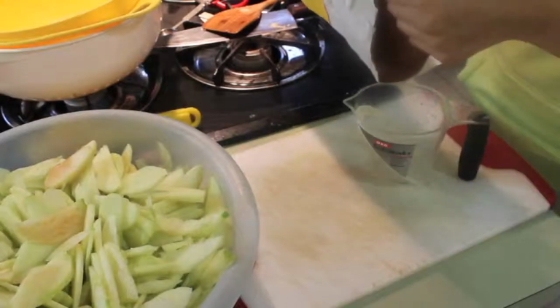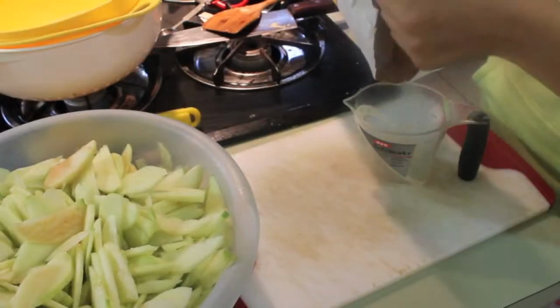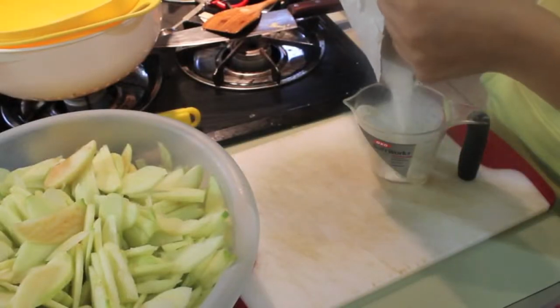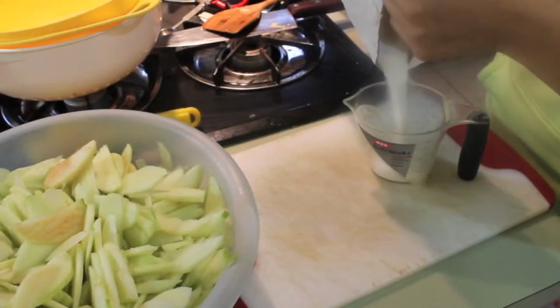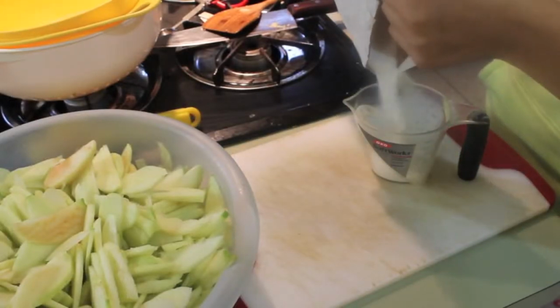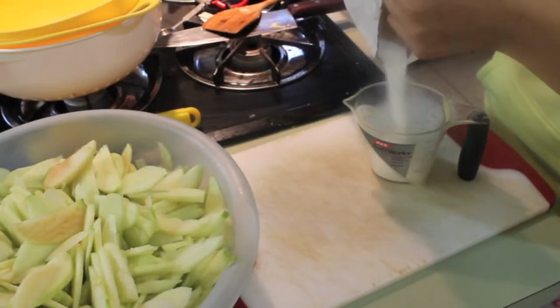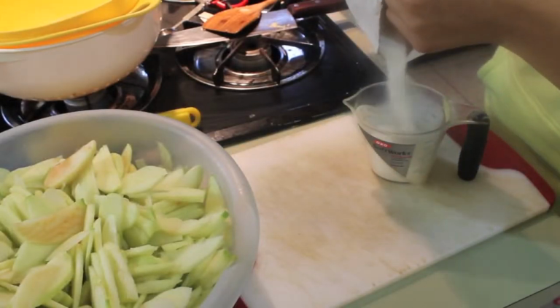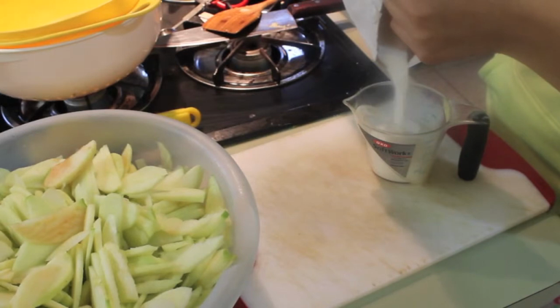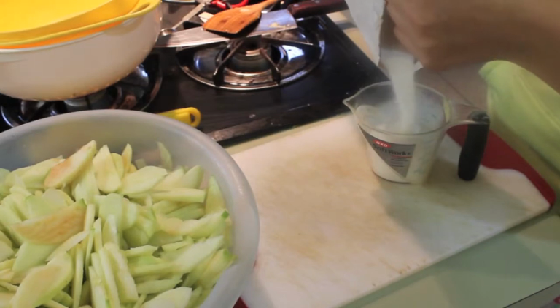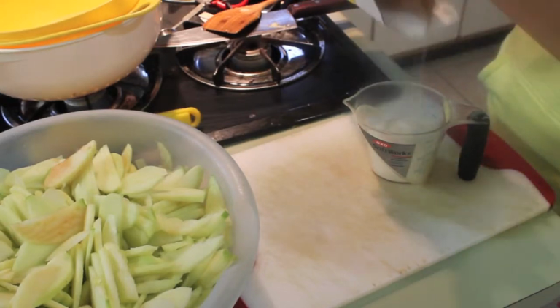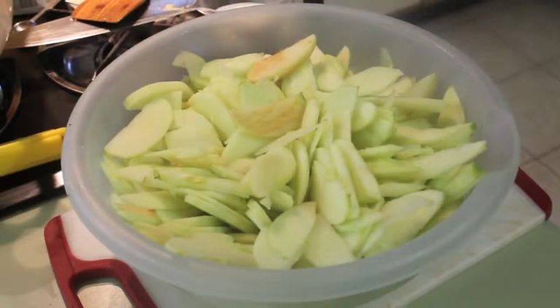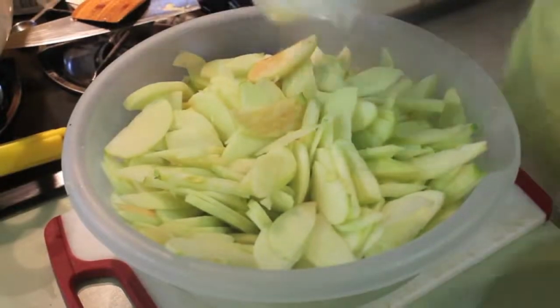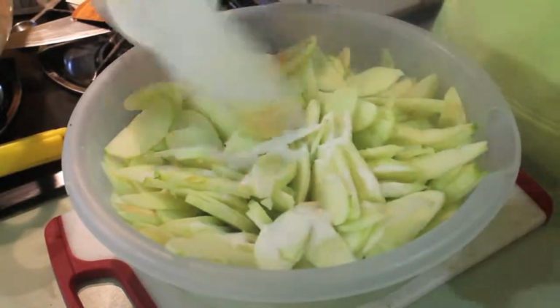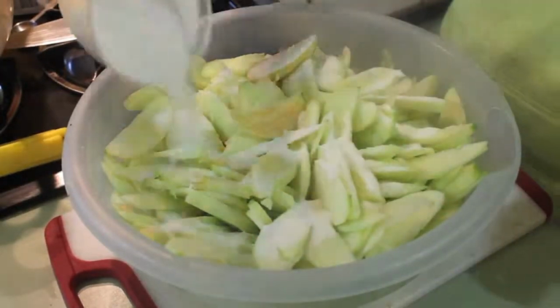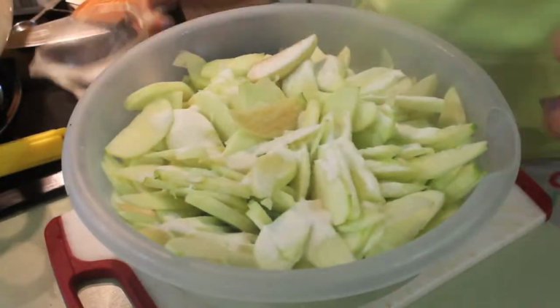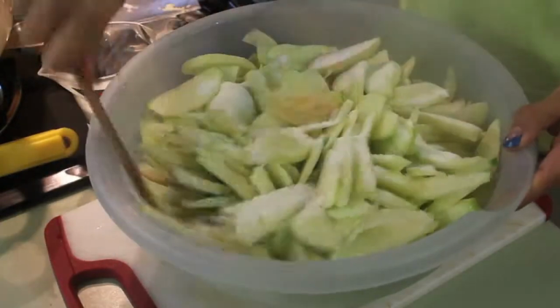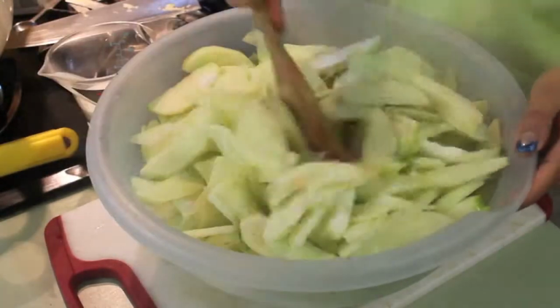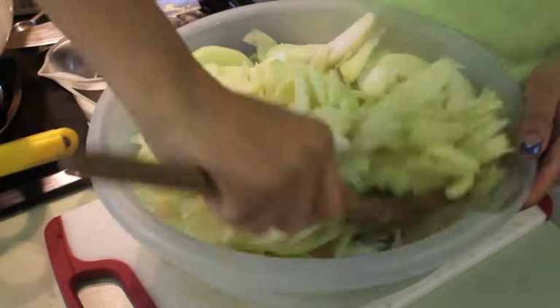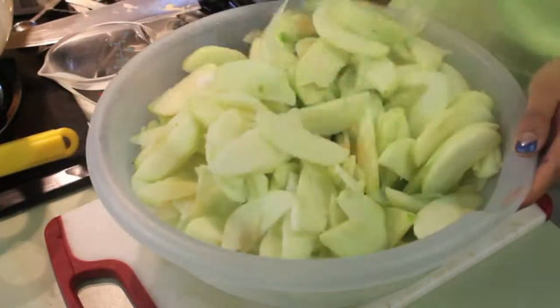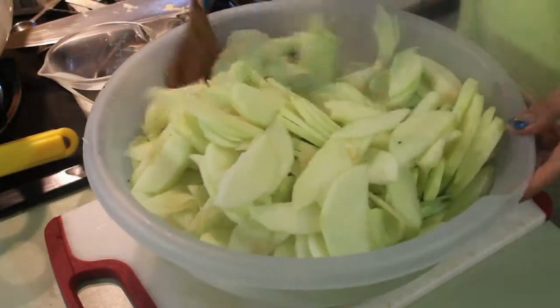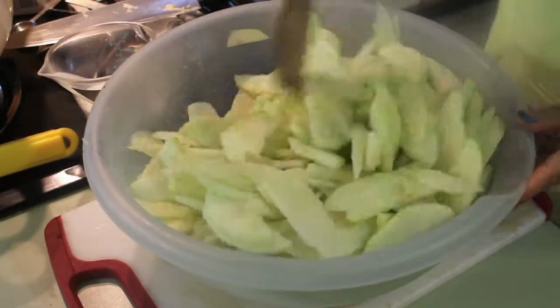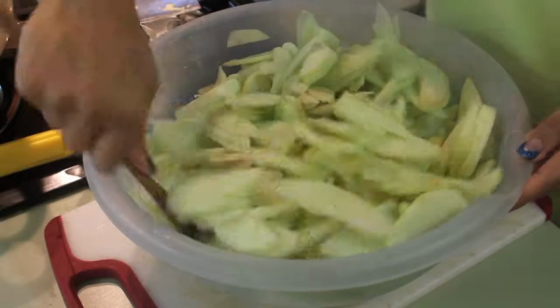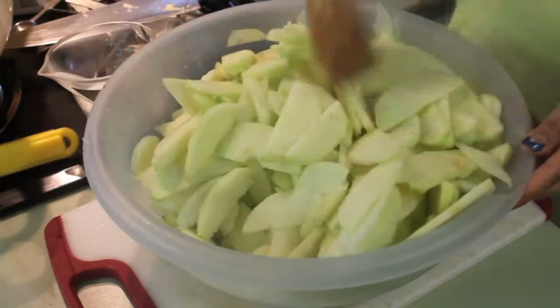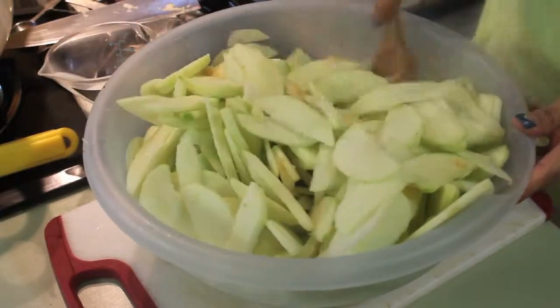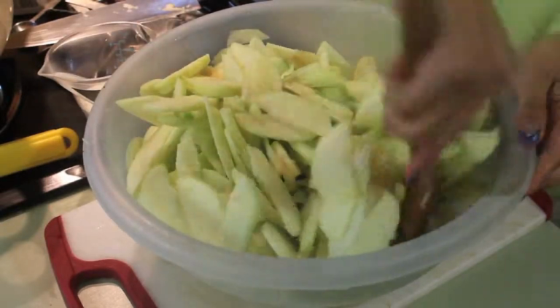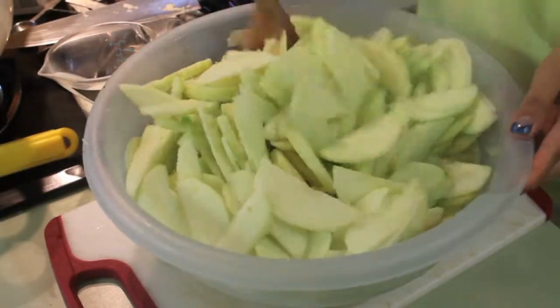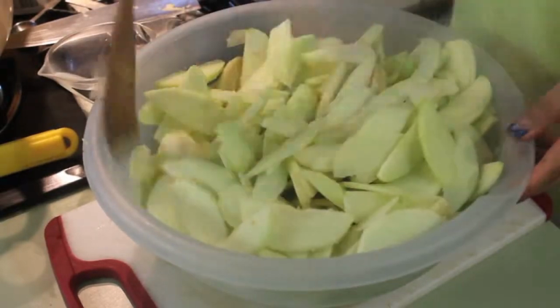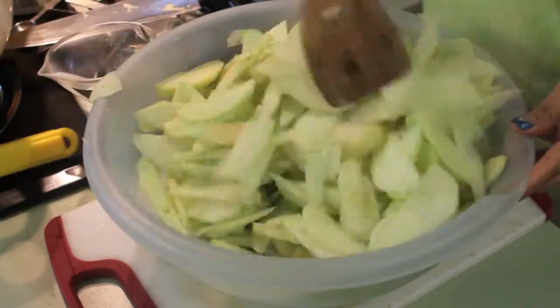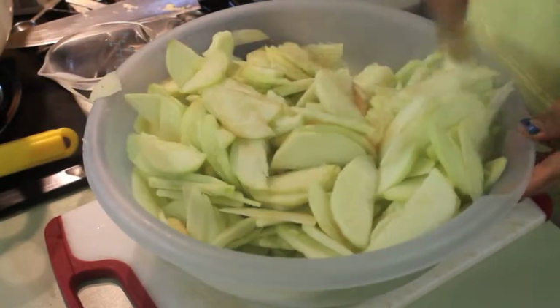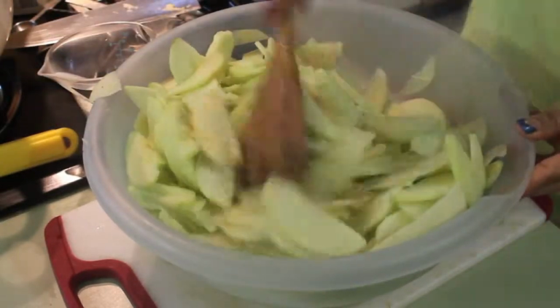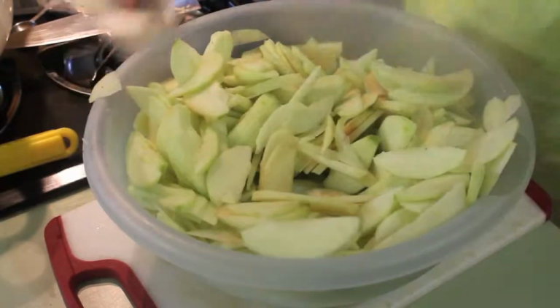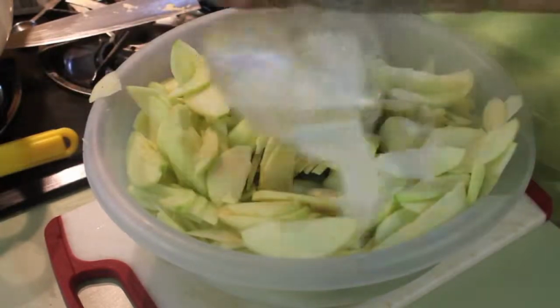You want to start off by measuring 3/4 of a cup of sugar, and then you're going to want to sprinkle a little bit on top and stir your apples, then sprinkle a little more and stir, and continue doing this until all of your sugar has dissolved.